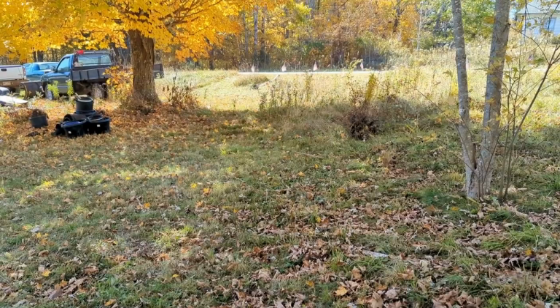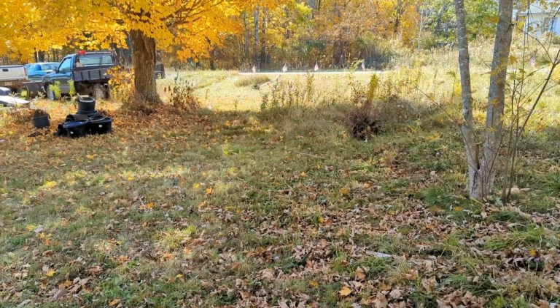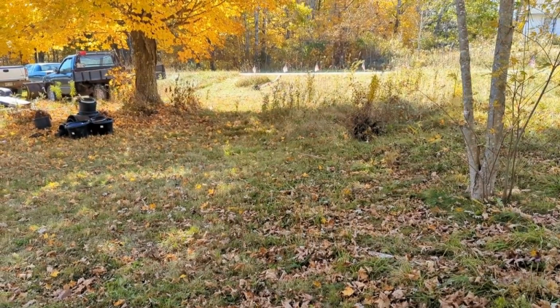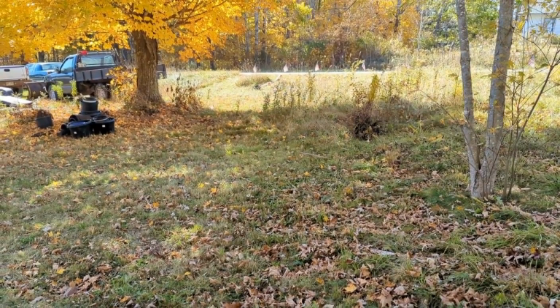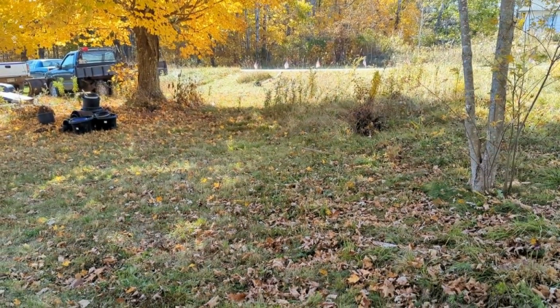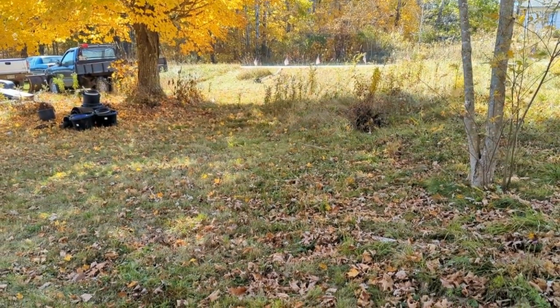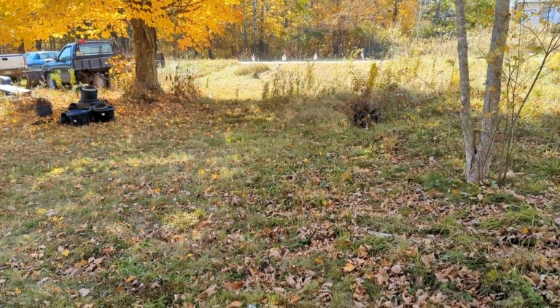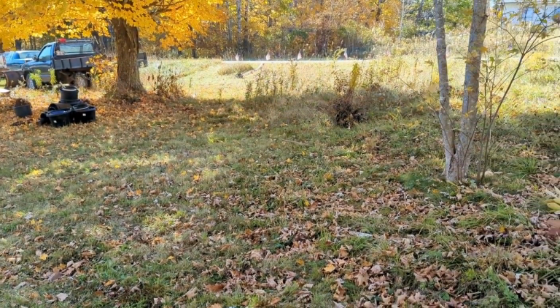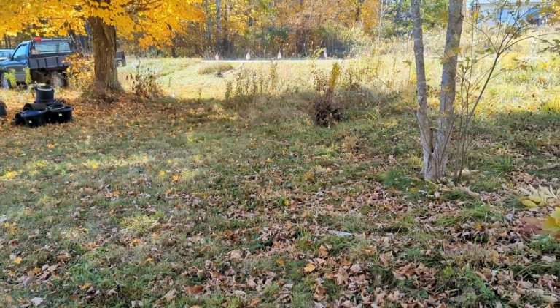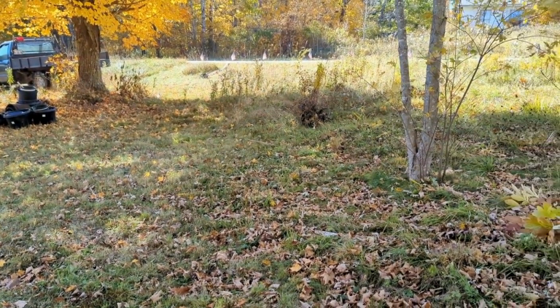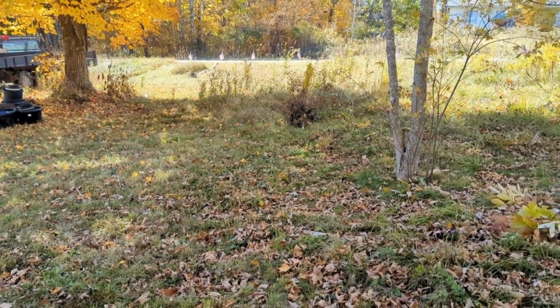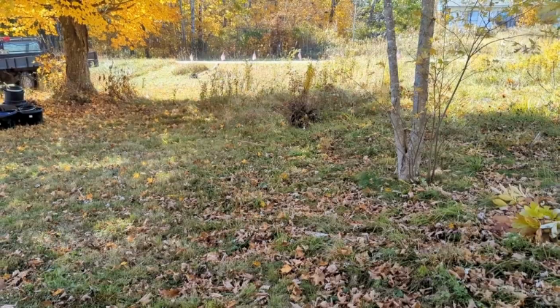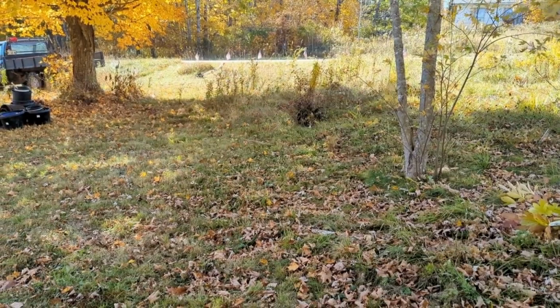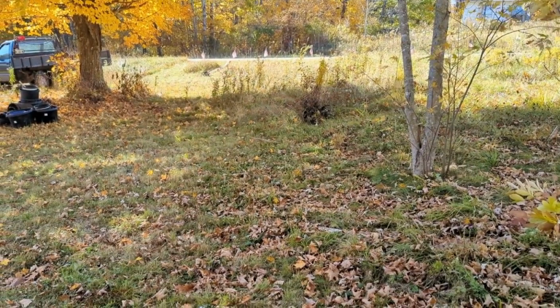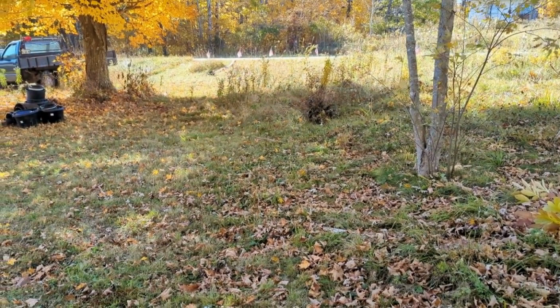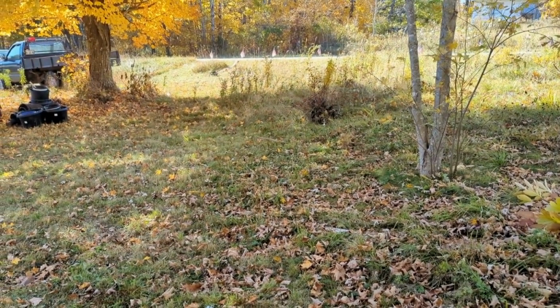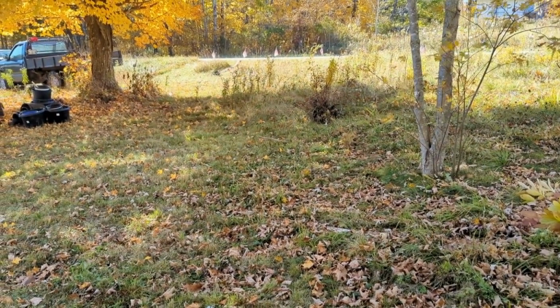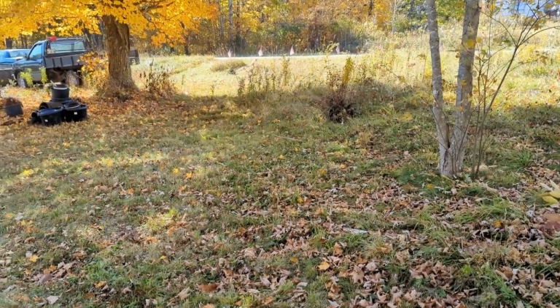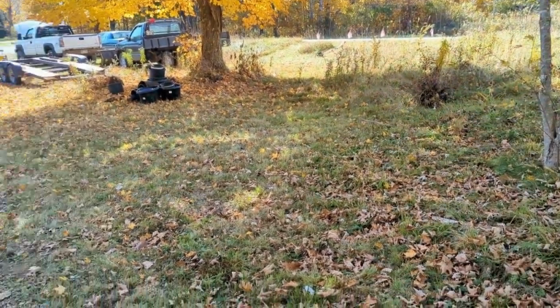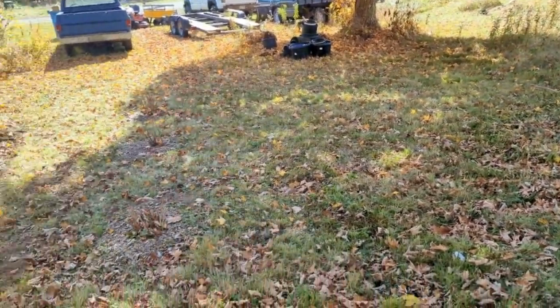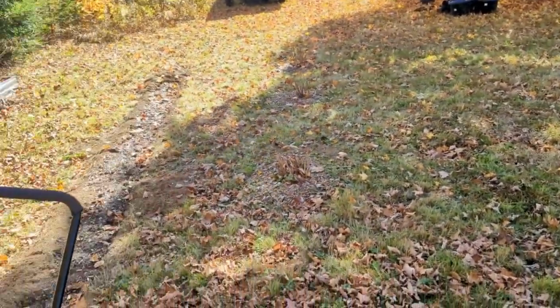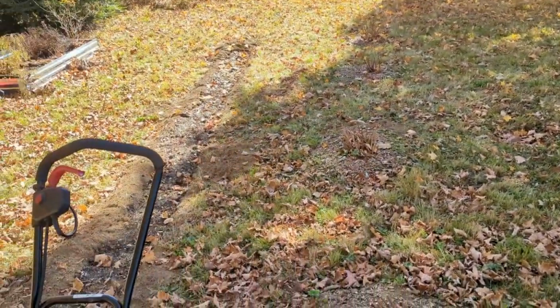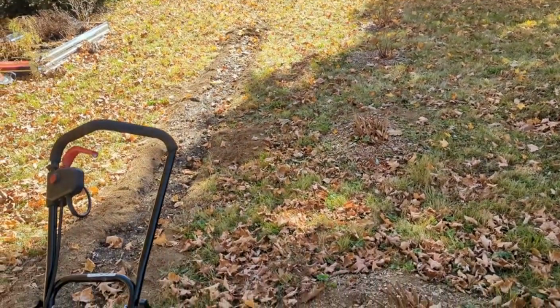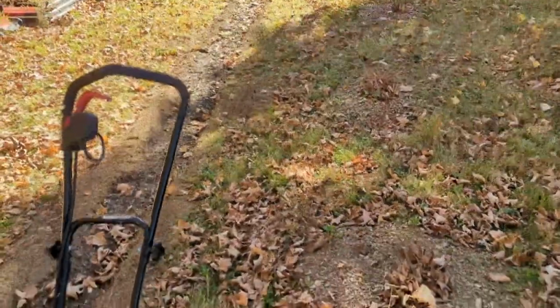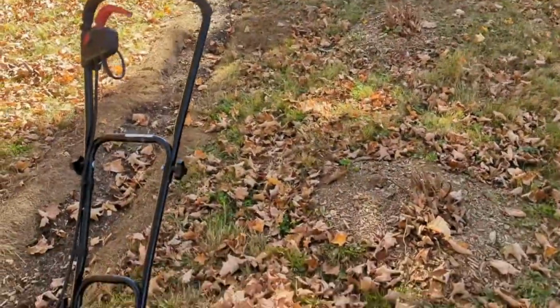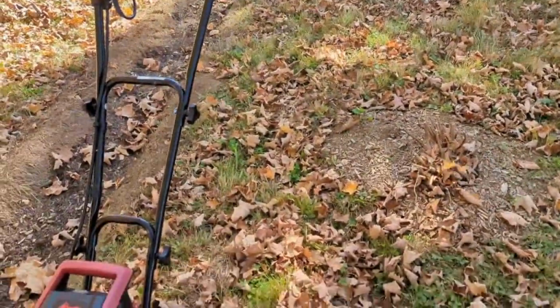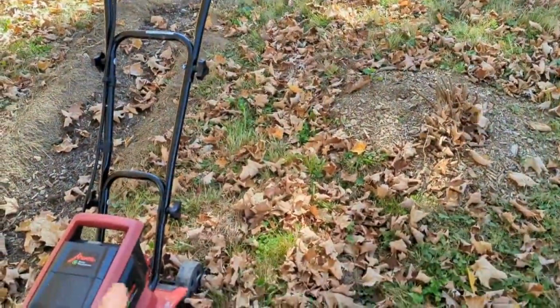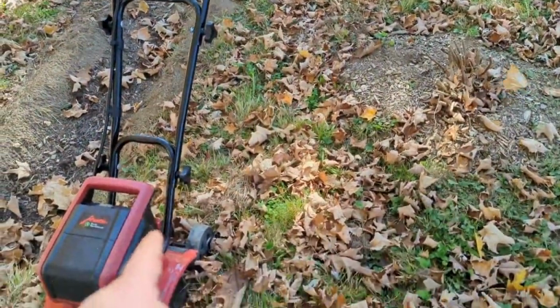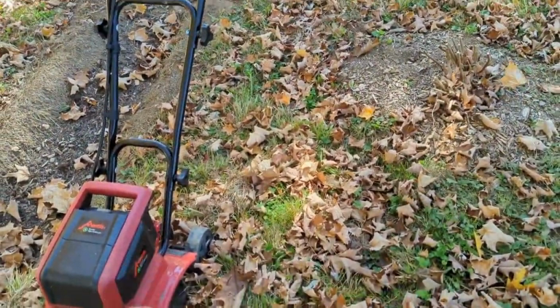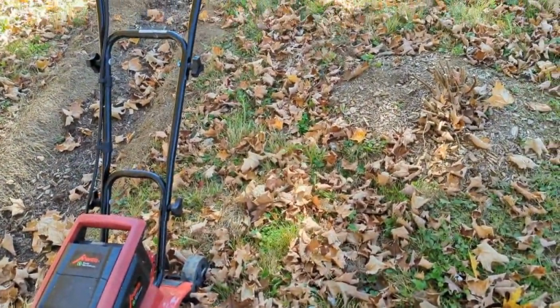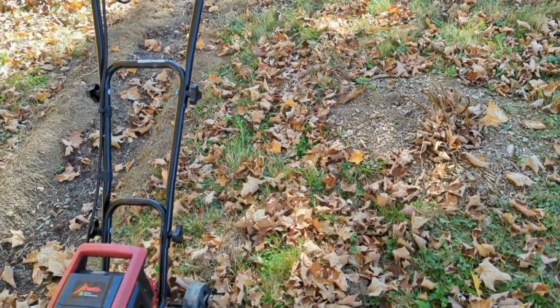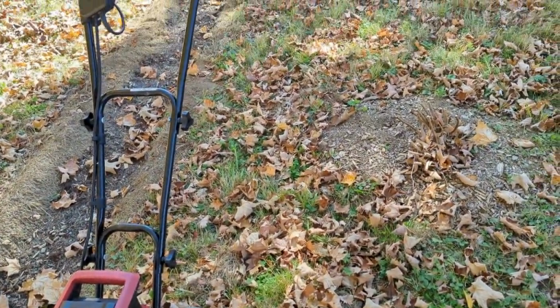Okay, the weed mower lasted about 30 minutes on the battery — just to let you all know. That was about enough for me anyway. 30 minutes at a time, it's back on the charger.